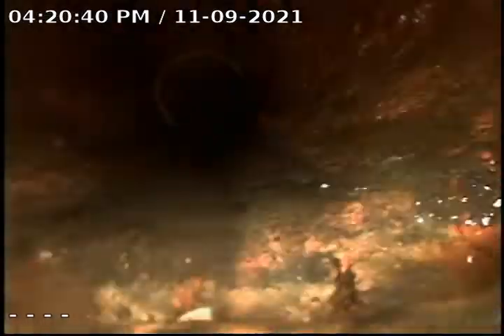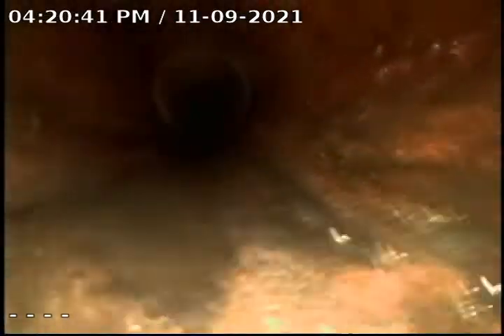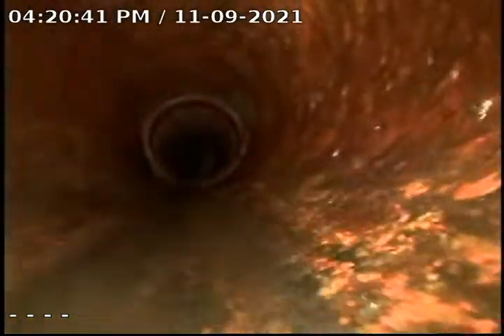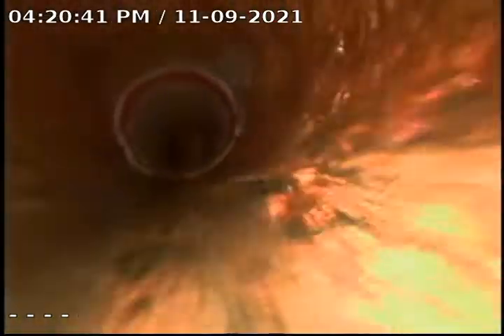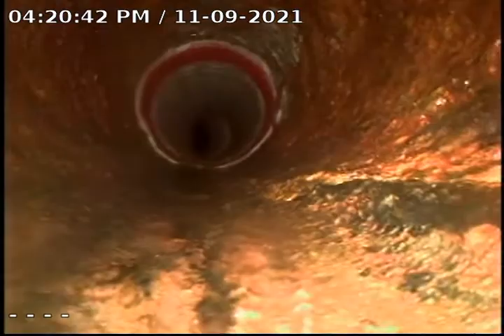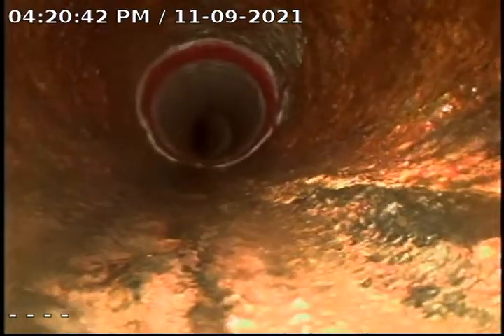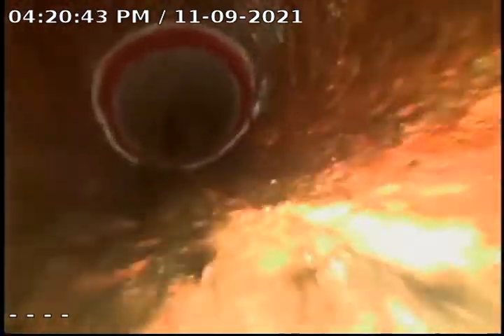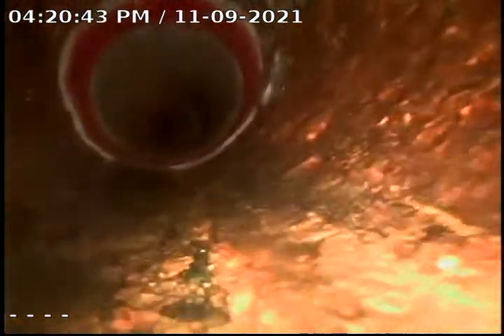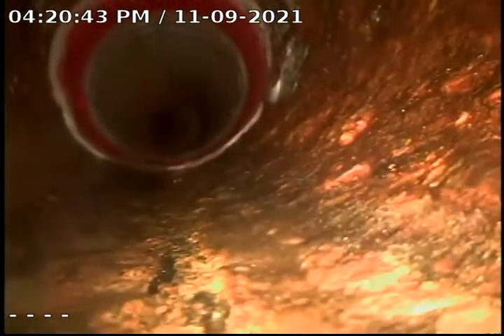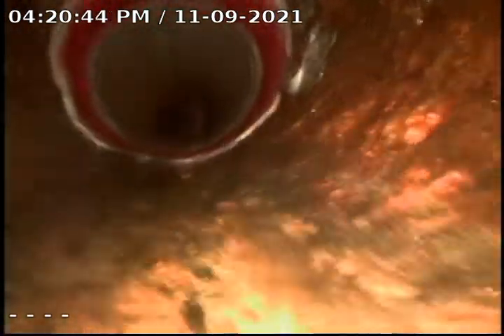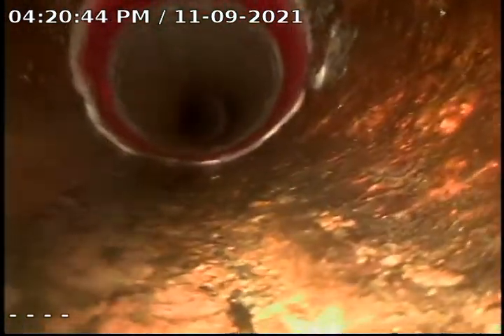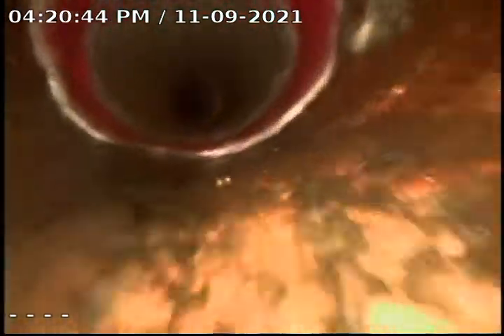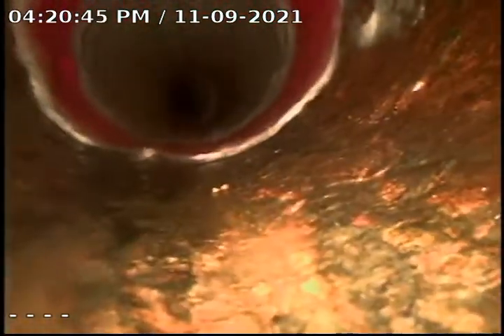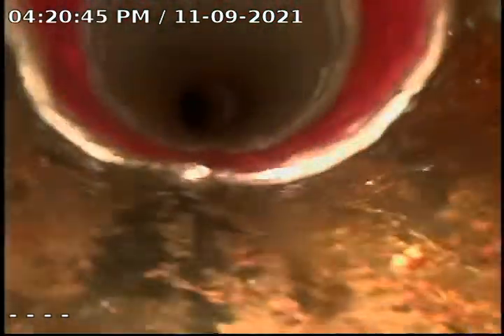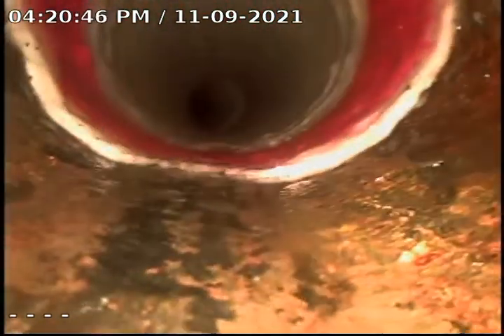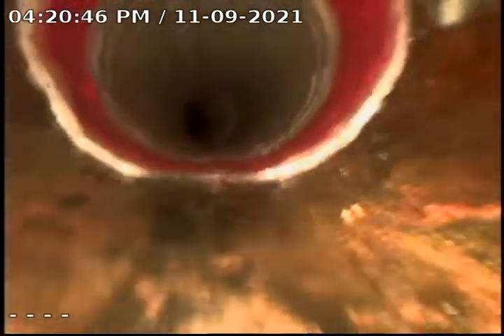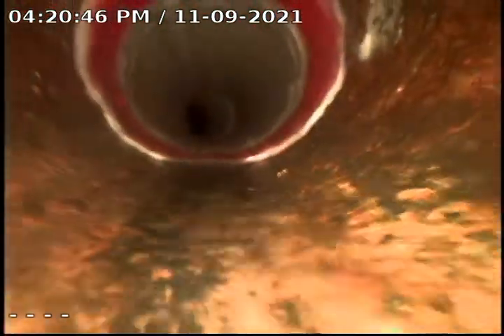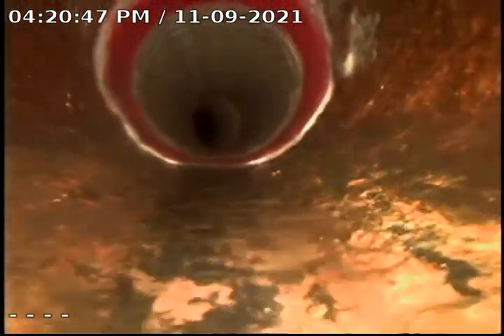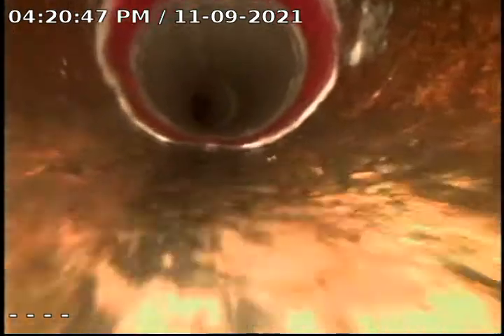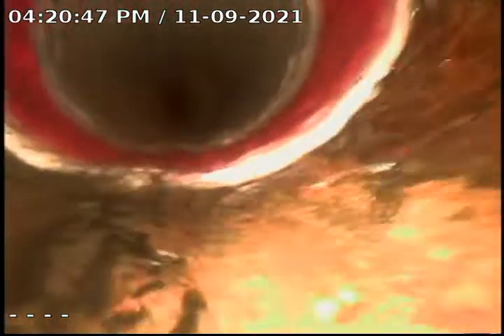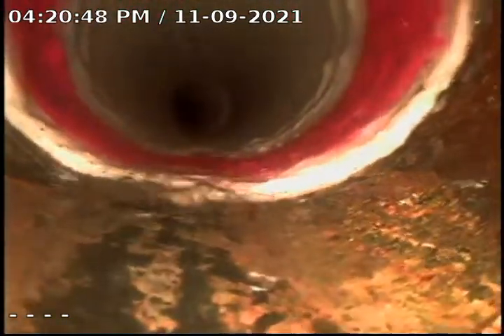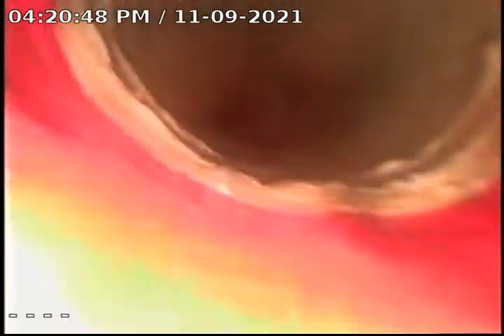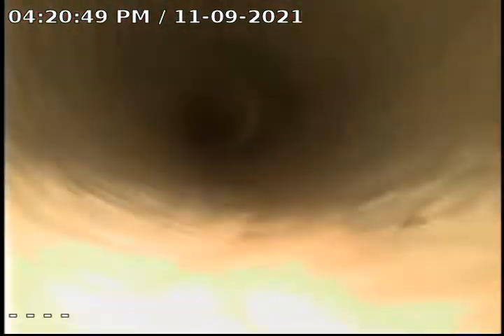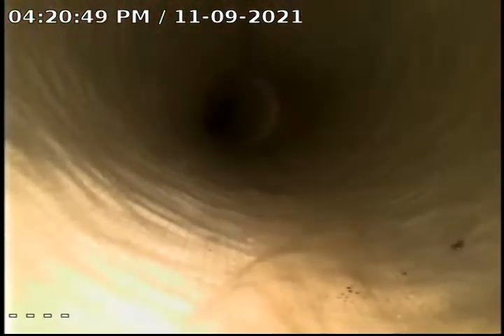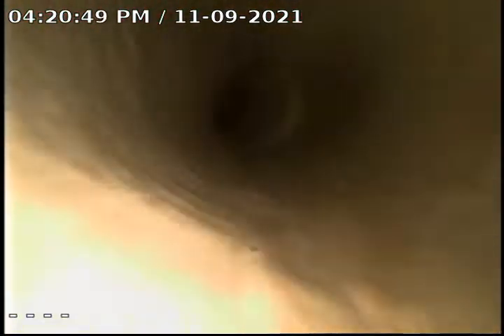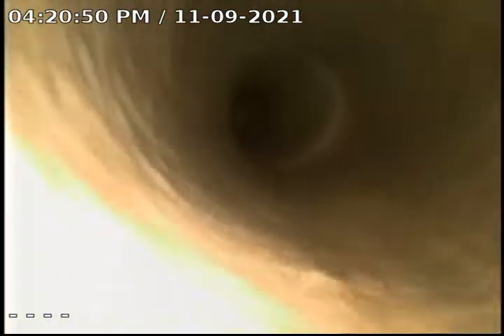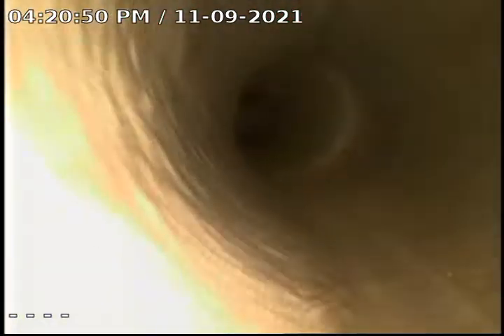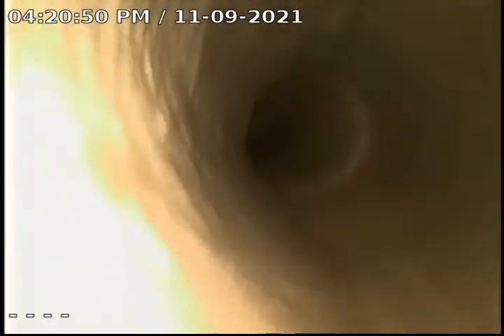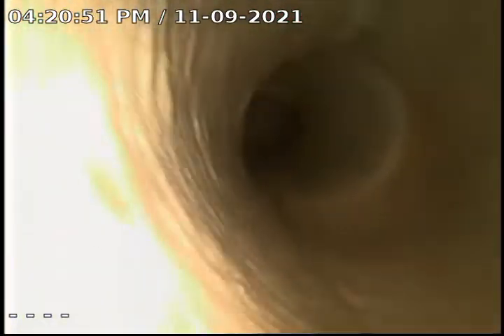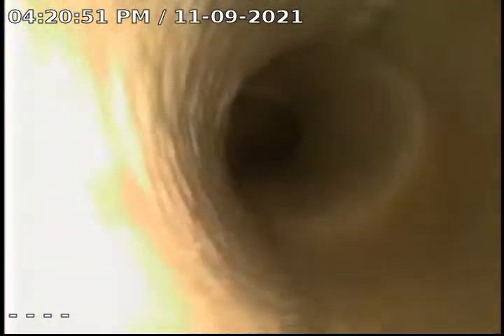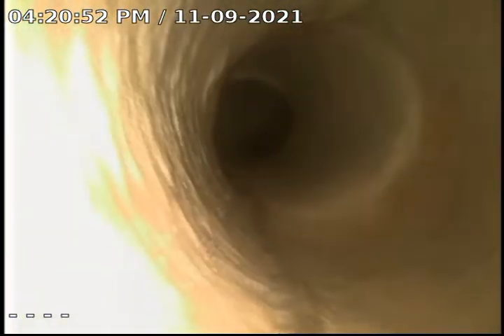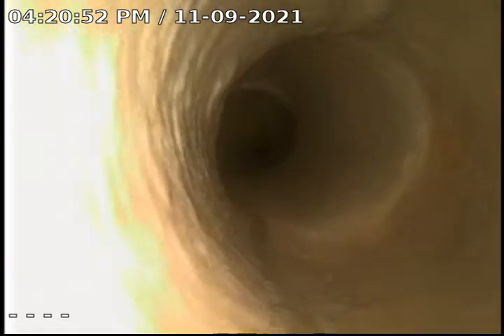Here you'll see, just up ahead, this is the start of our liner in the 6-inch cast iron. As you can see, we have a smooth start to the liner. Just up ahead, this is the first shift.